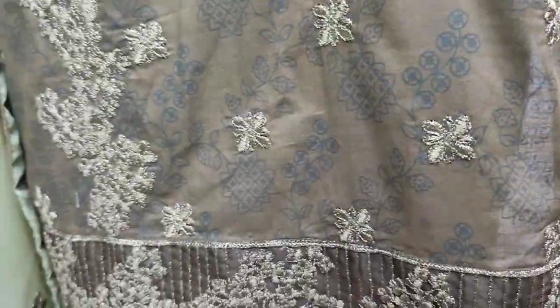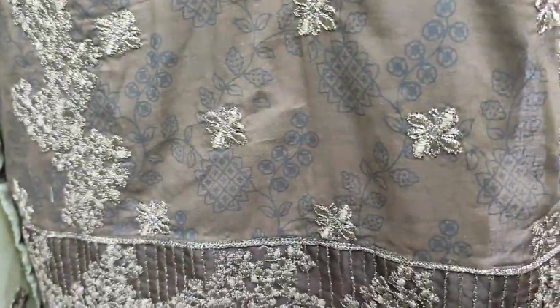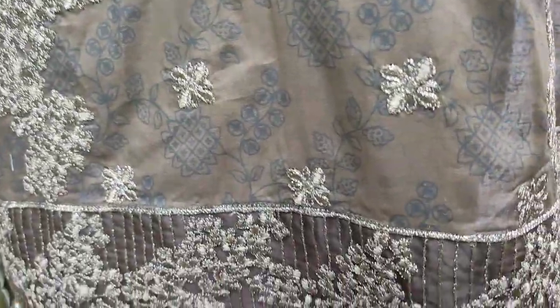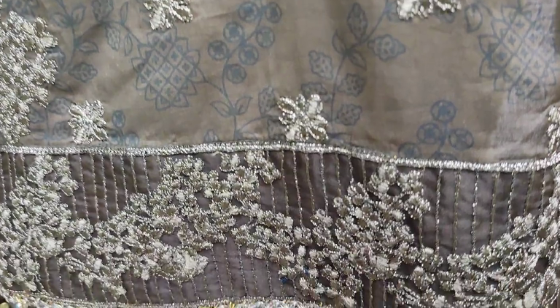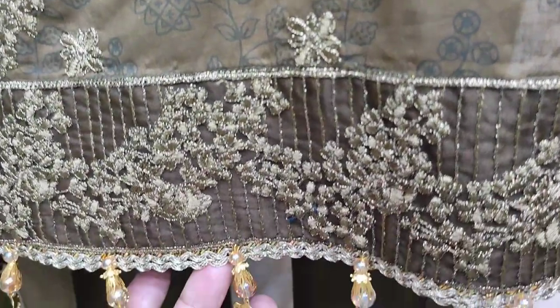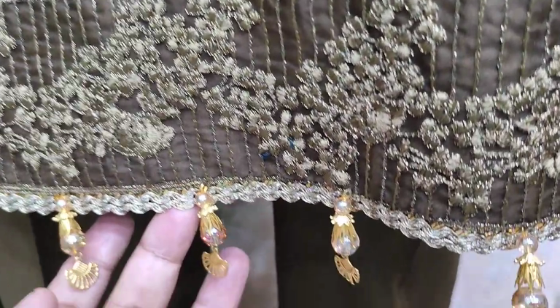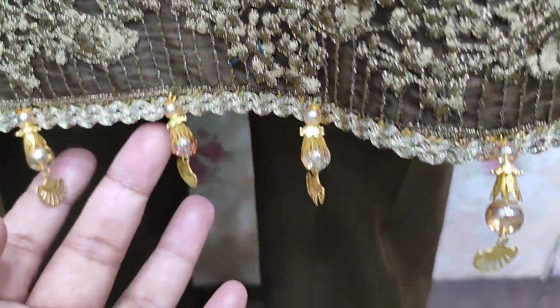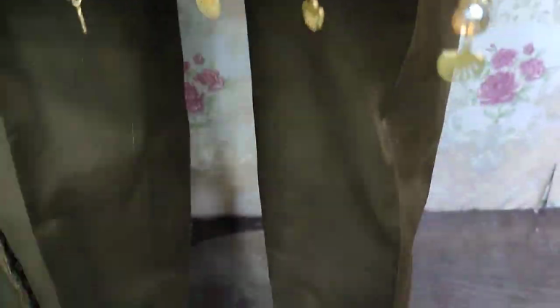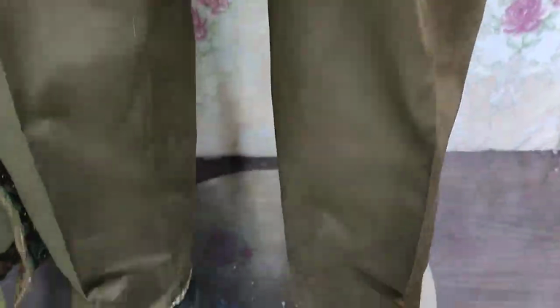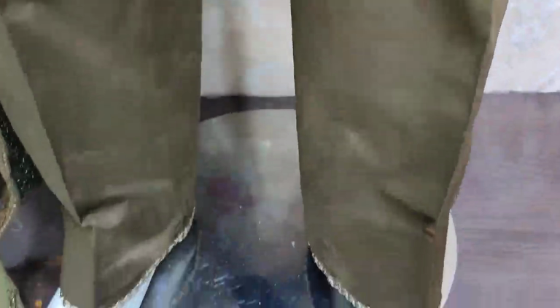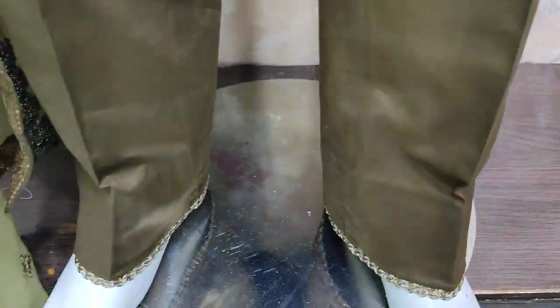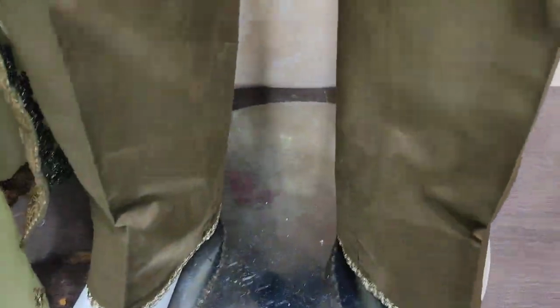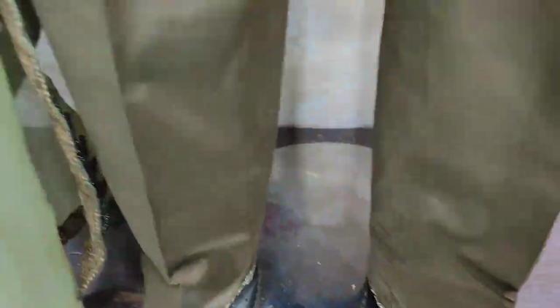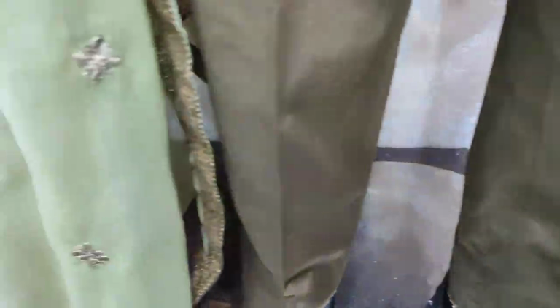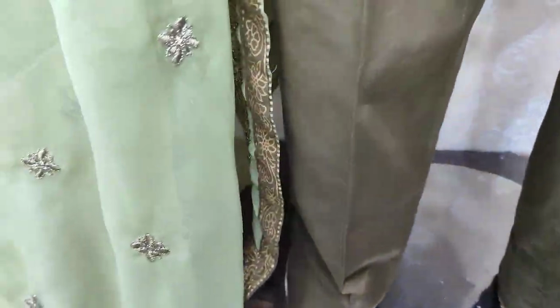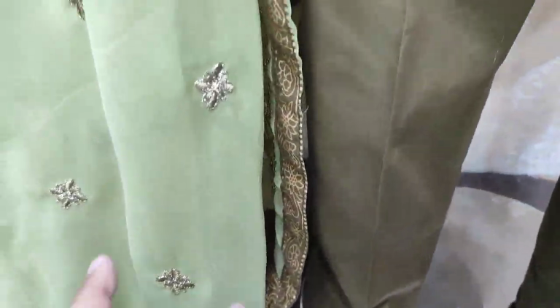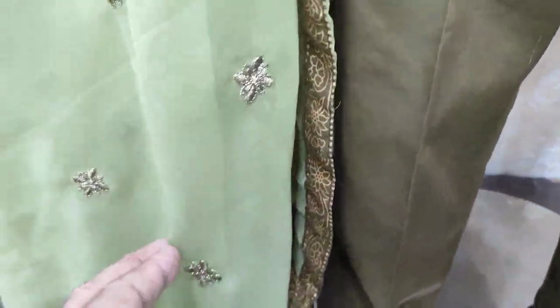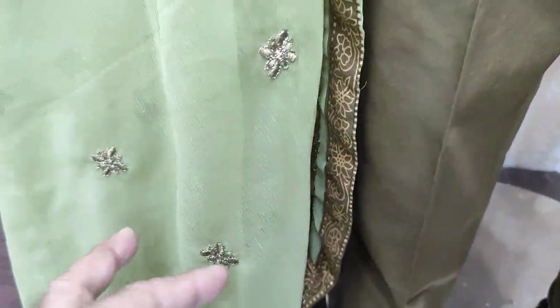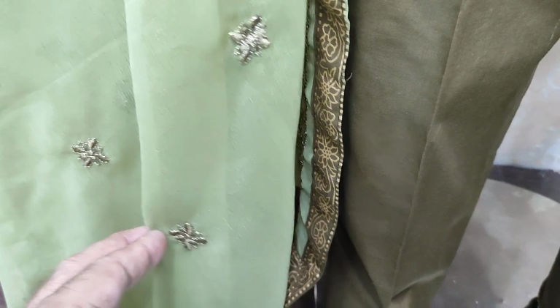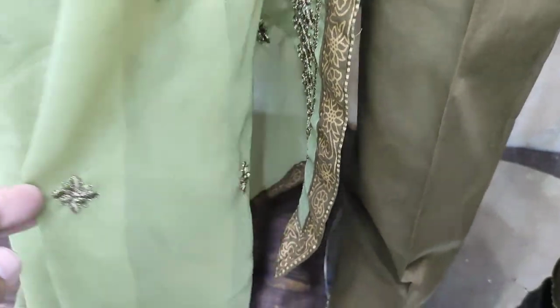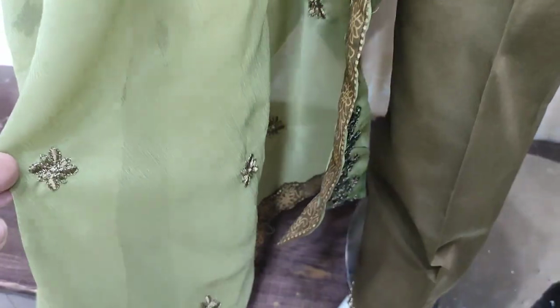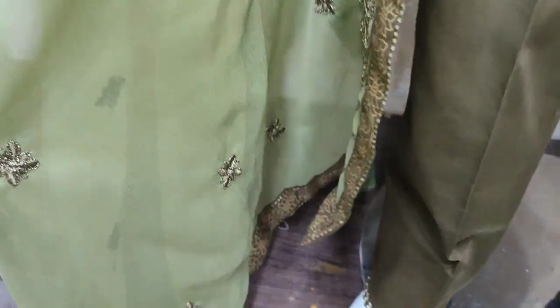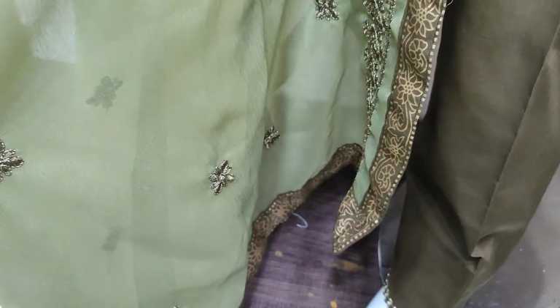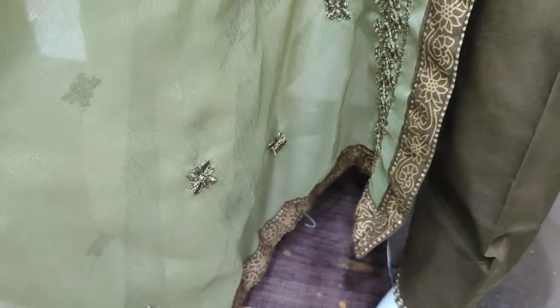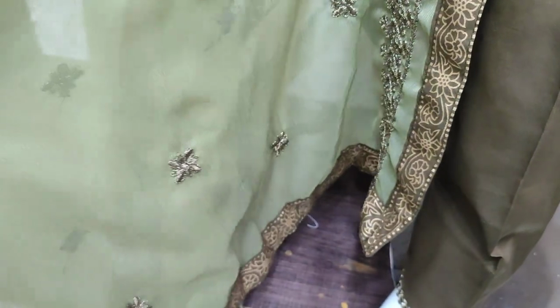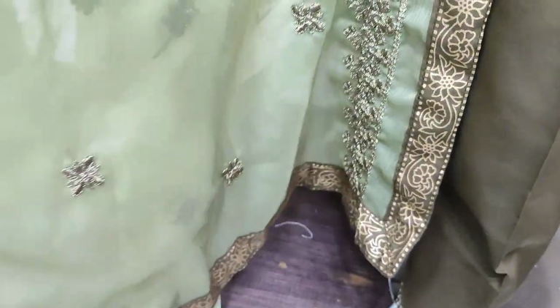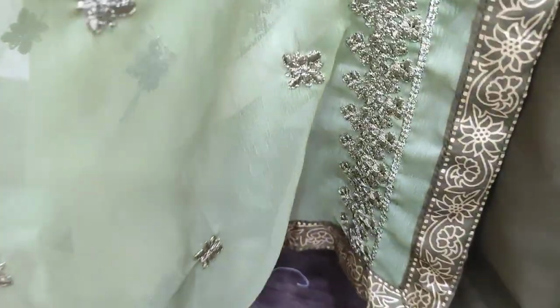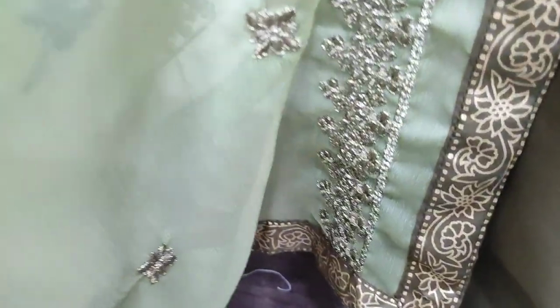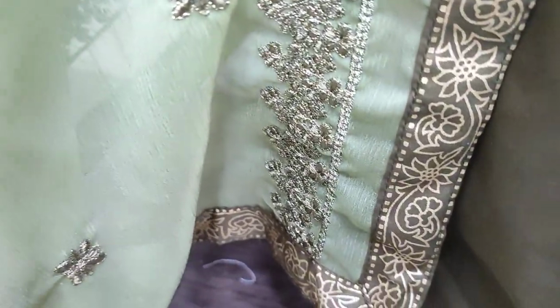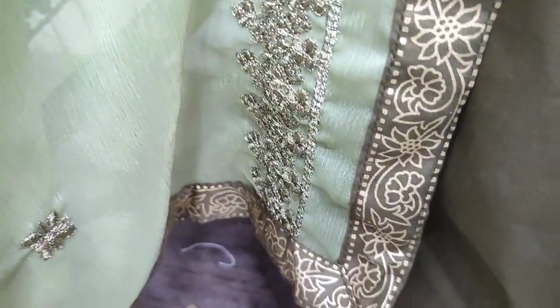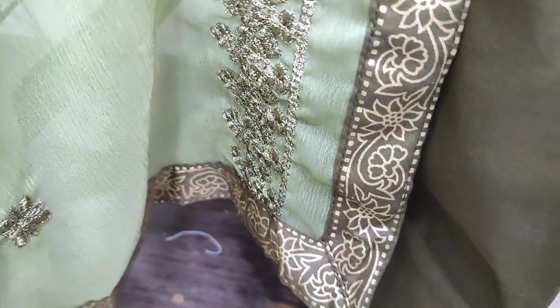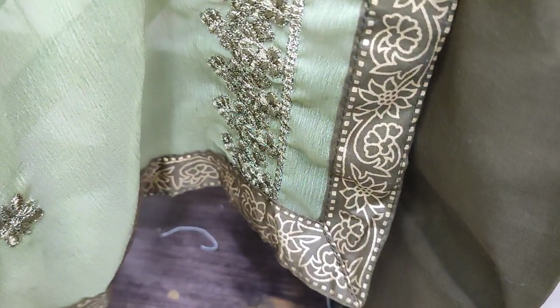This is a self-print. Chiffon is ready with this. This is a gold print.